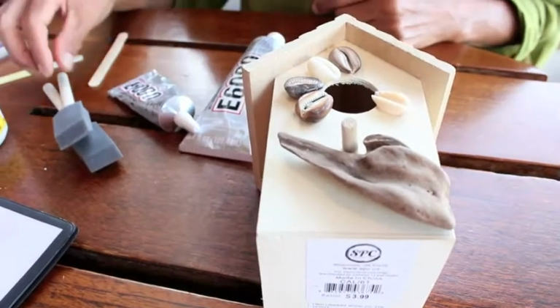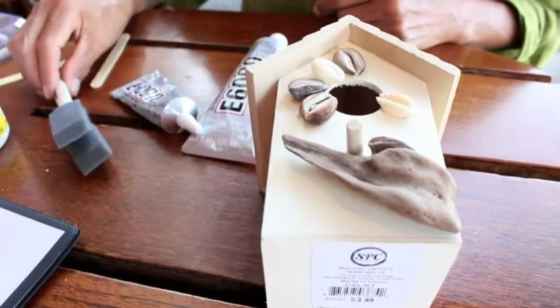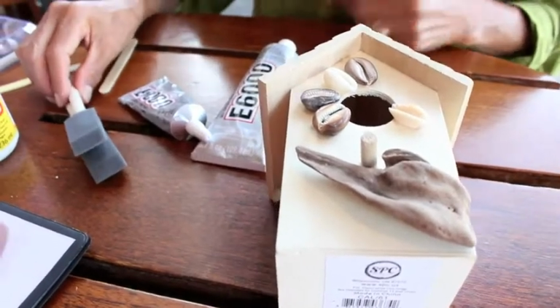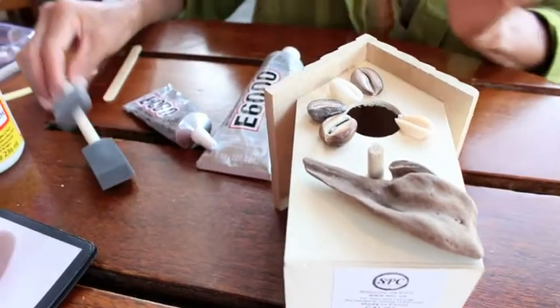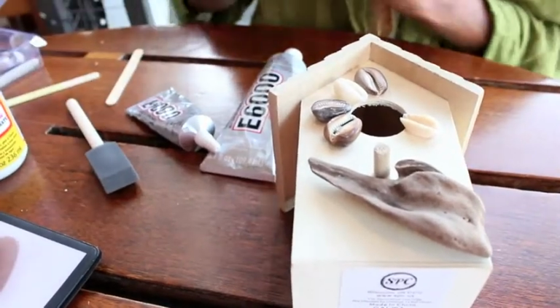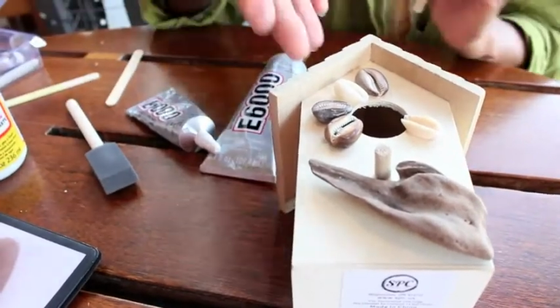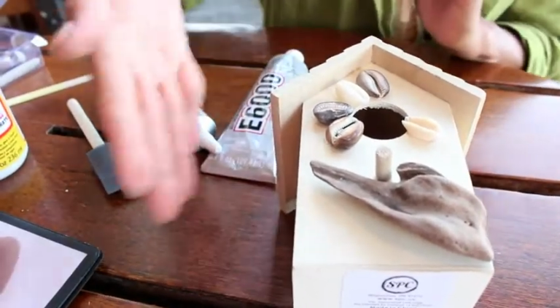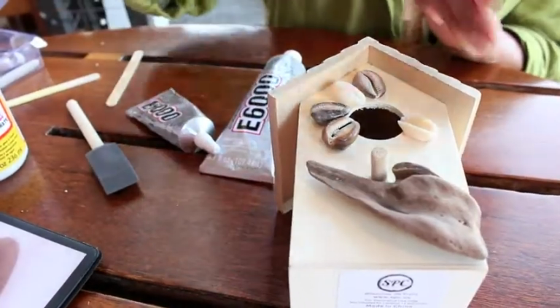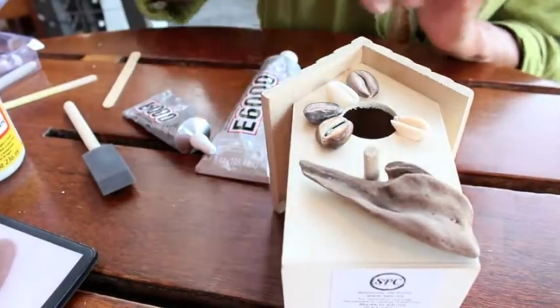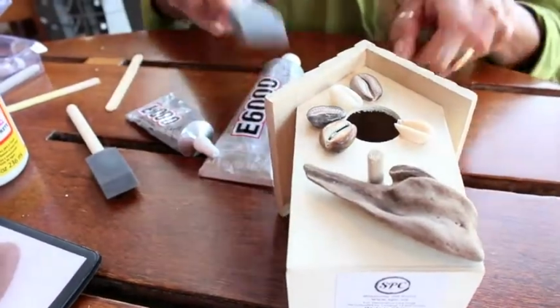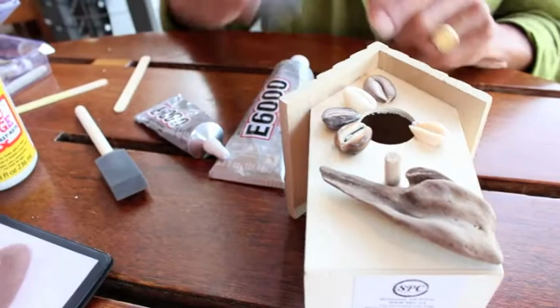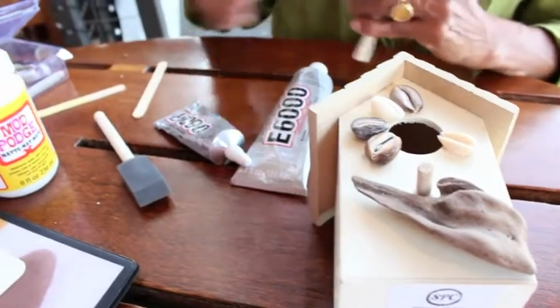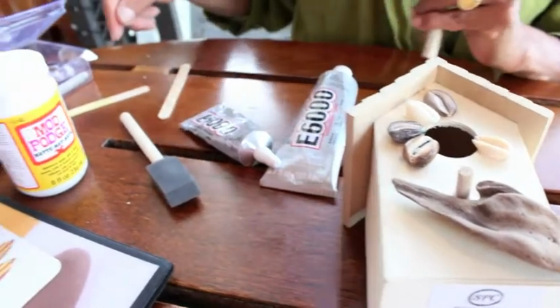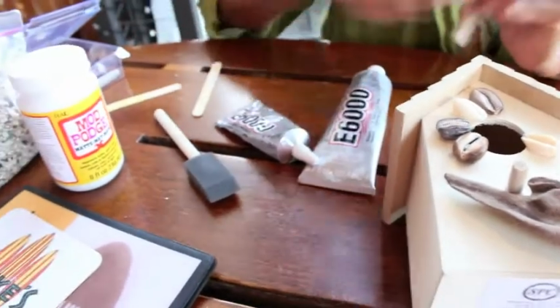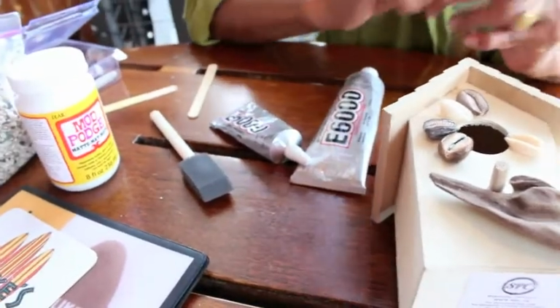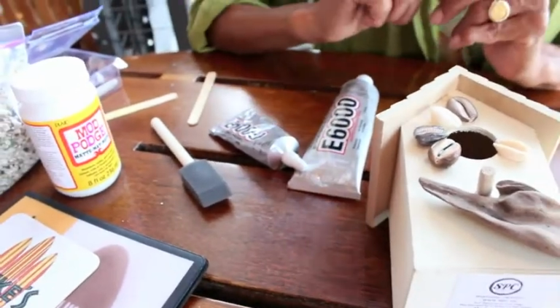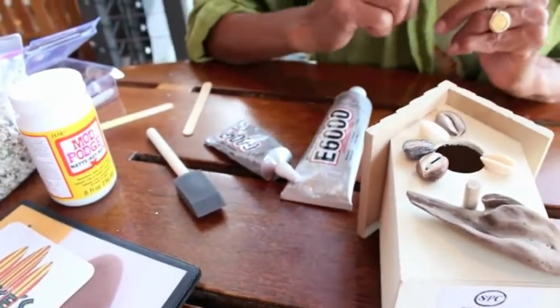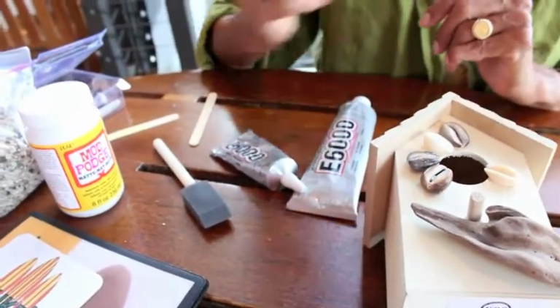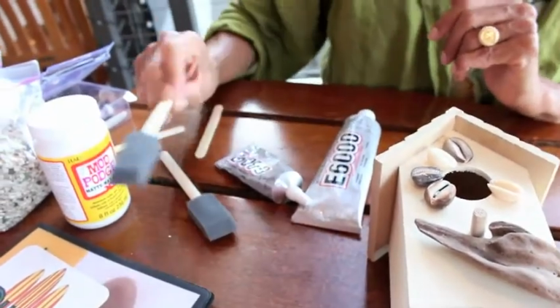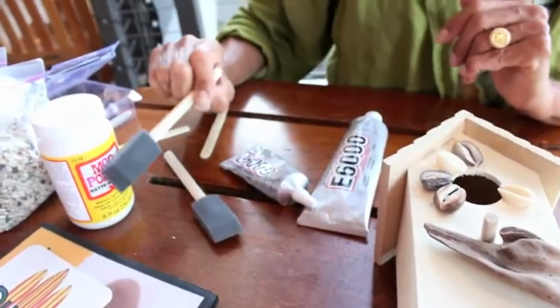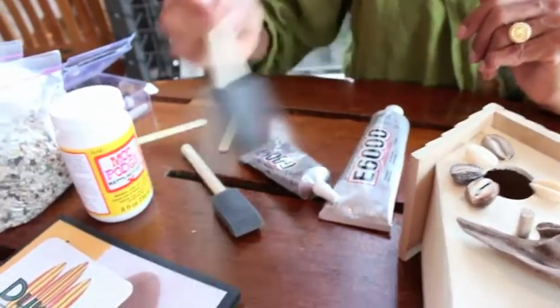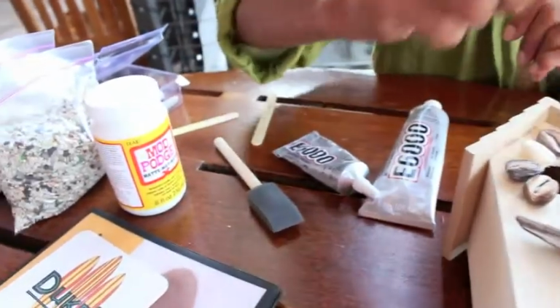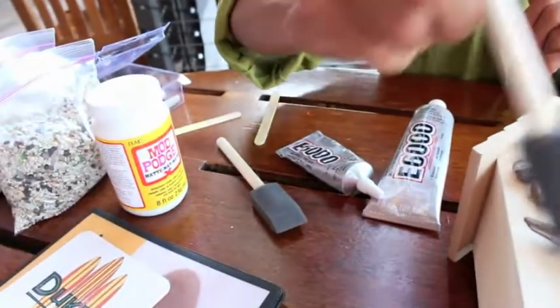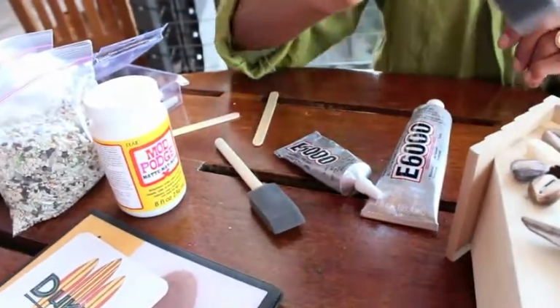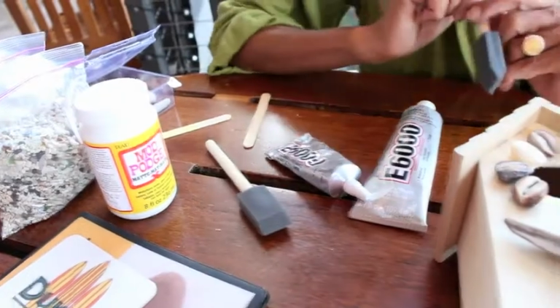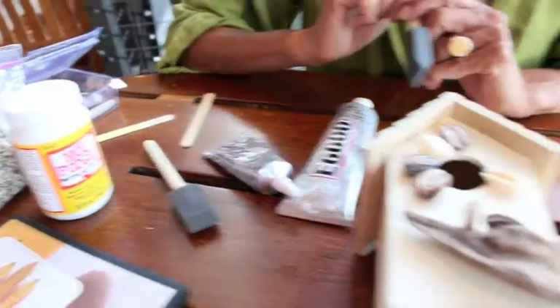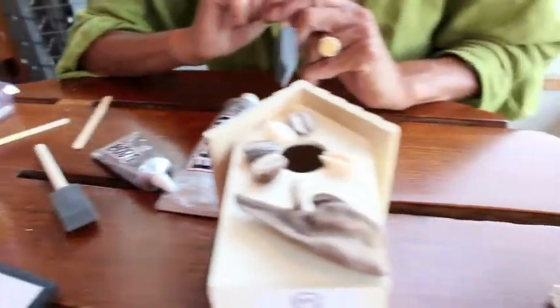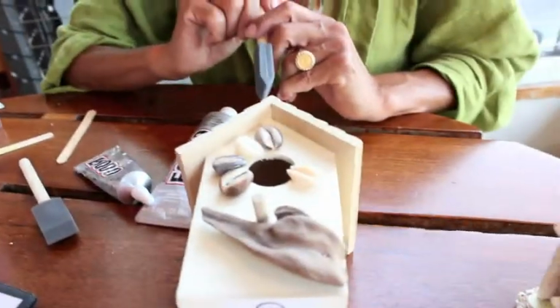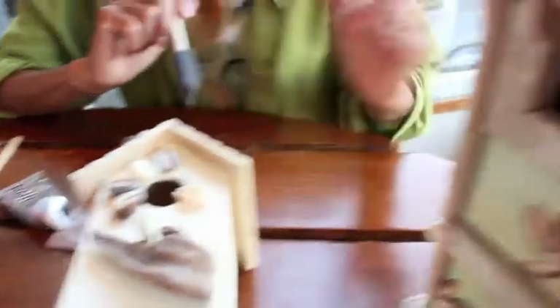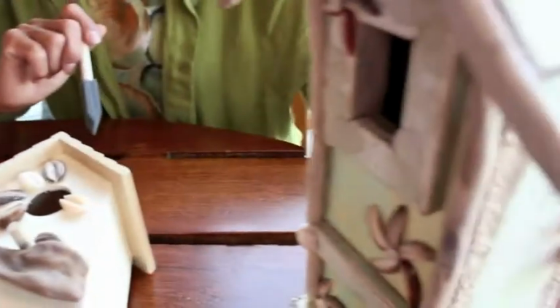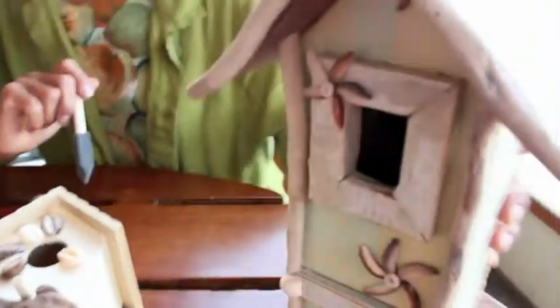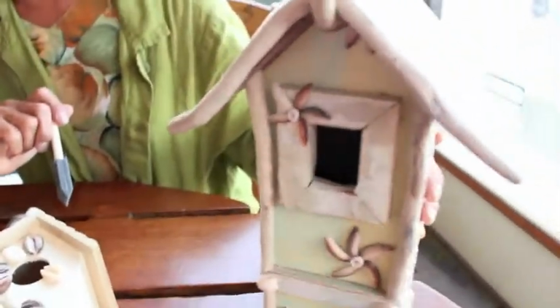After you finish with all the sanding and the roof — you can add more driftwood on the roof also — you would finish with the Modge Podge to give it a nice finish, like this.